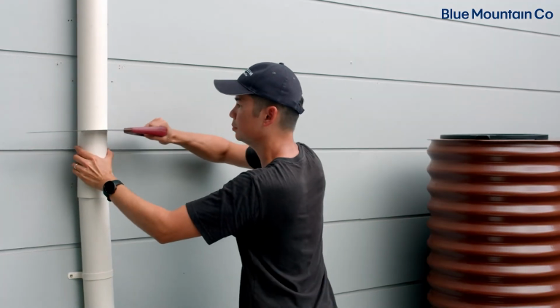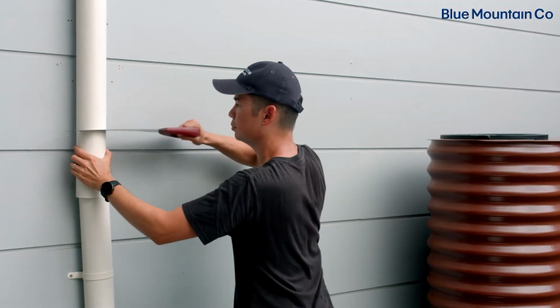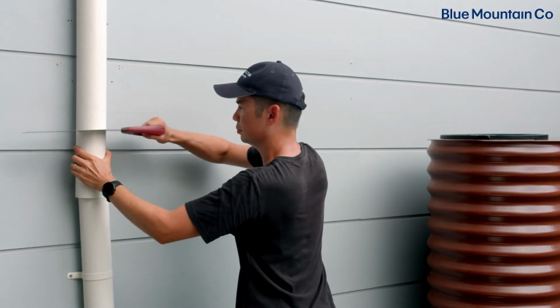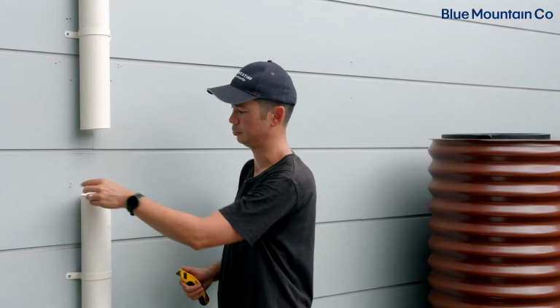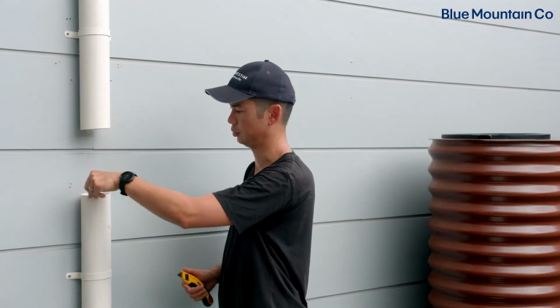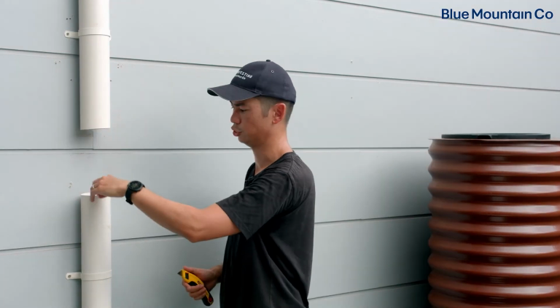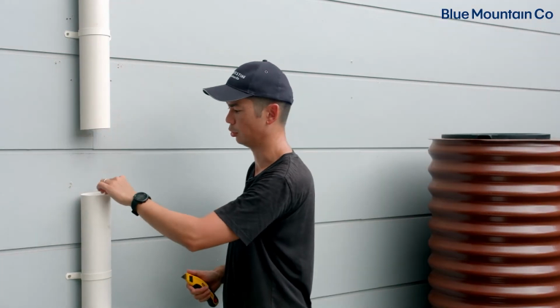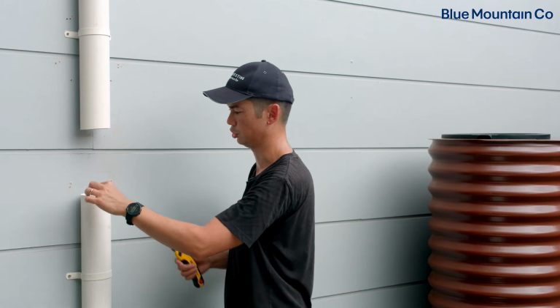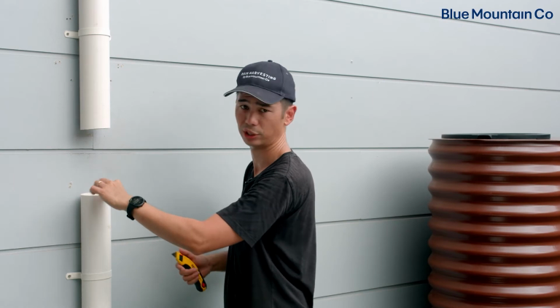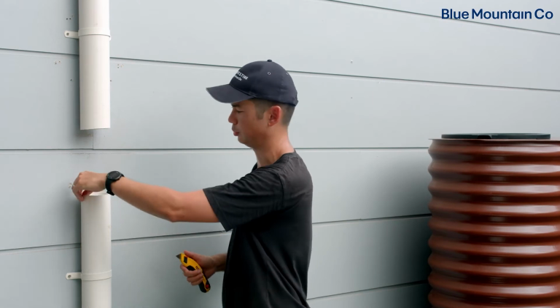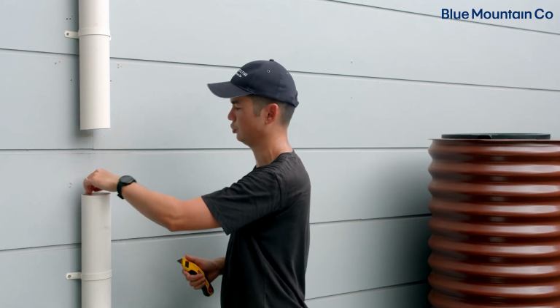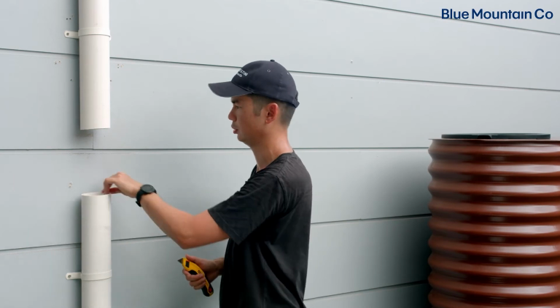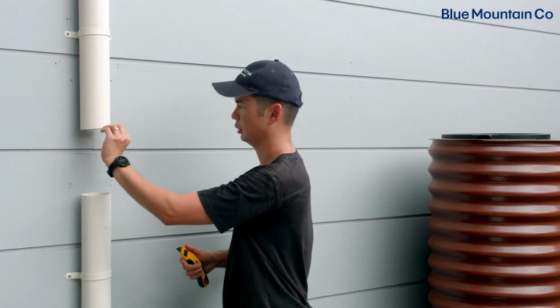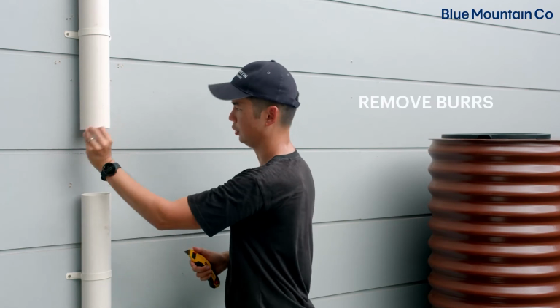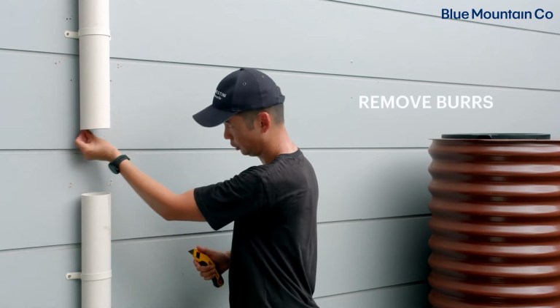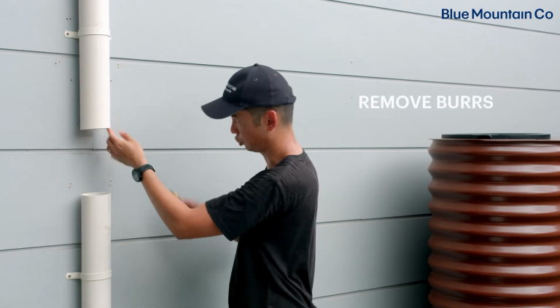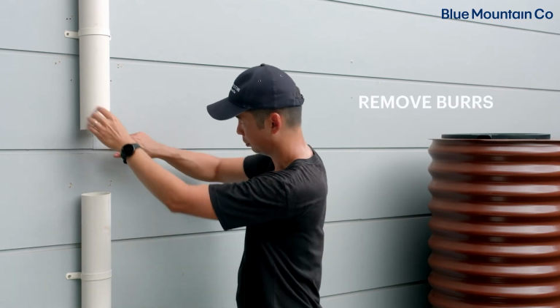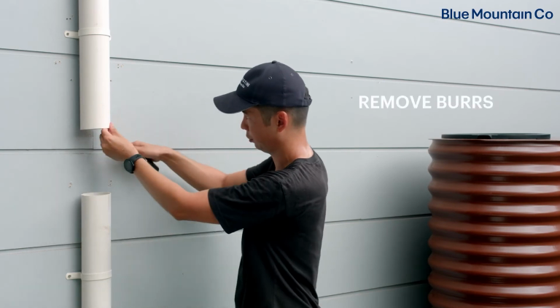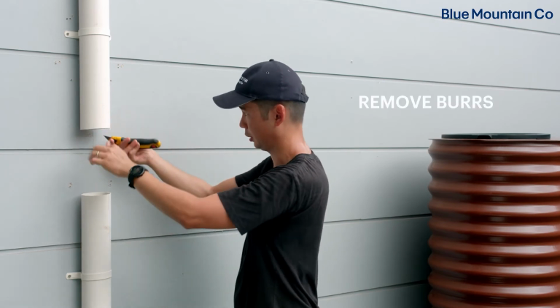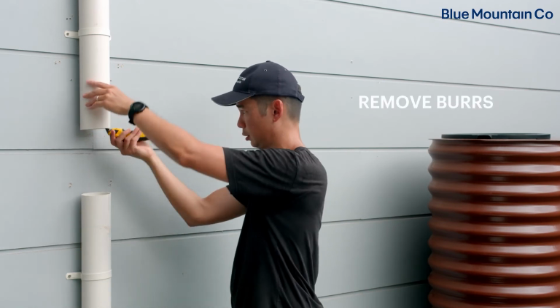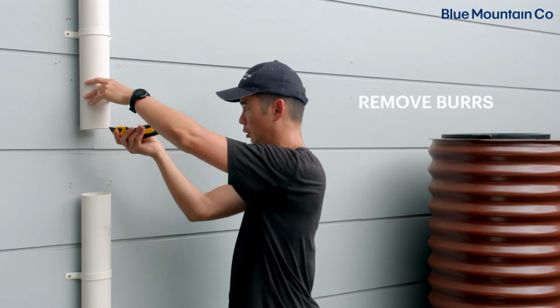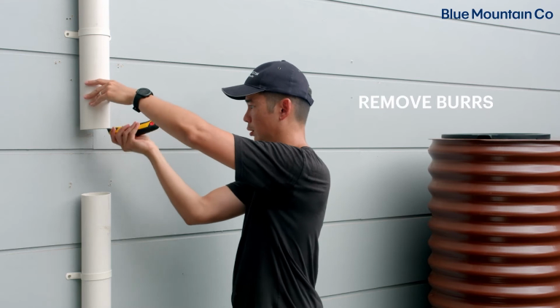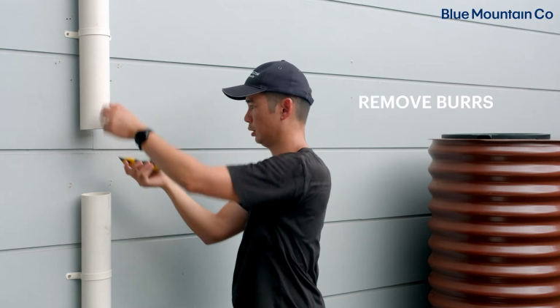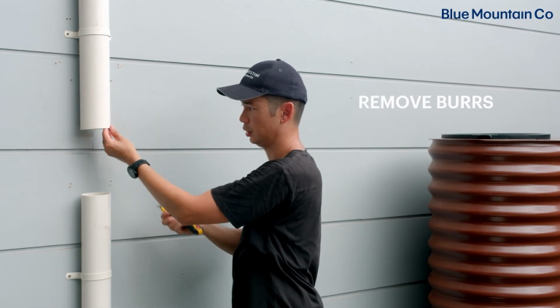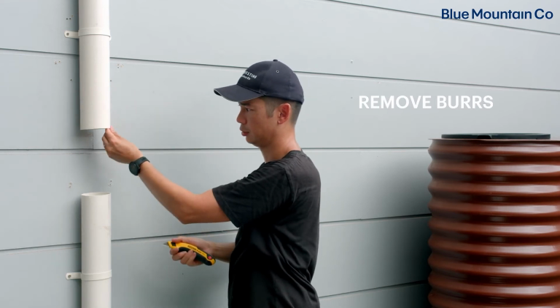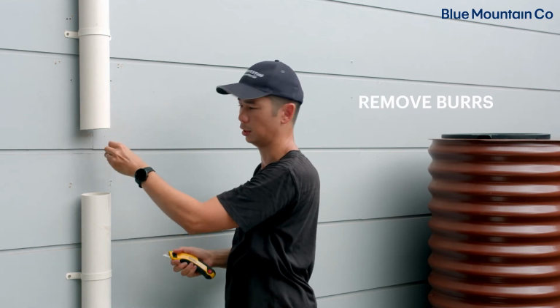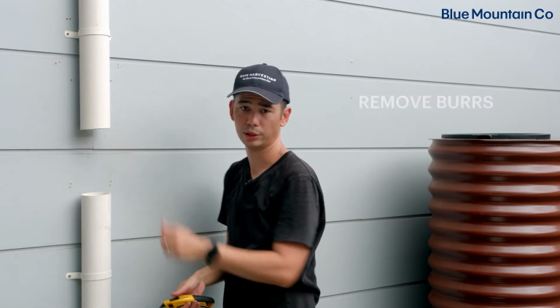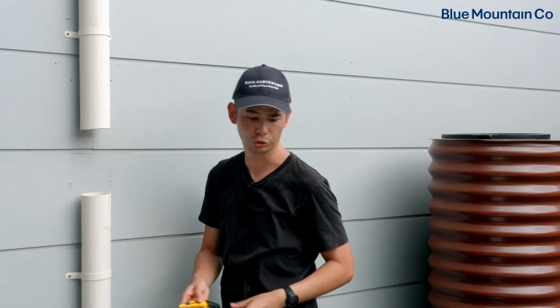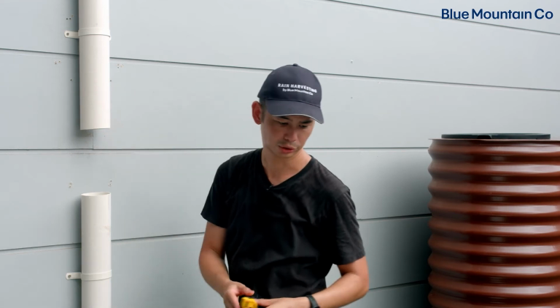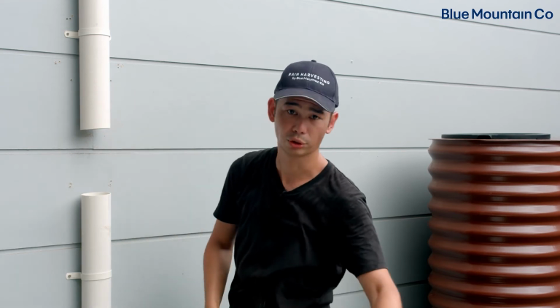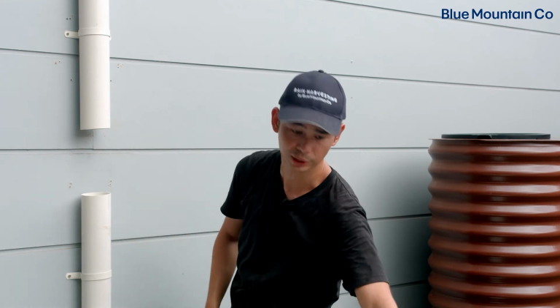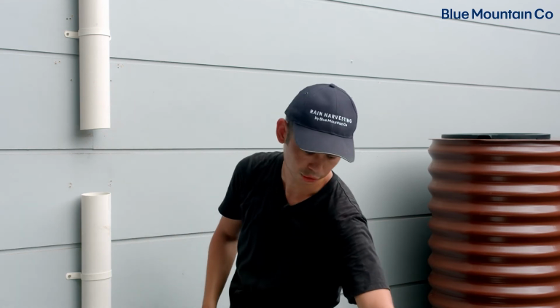Now that you've made that cut, just deburr it — if there are any loose bits of plastic hanging off the edge, just scrape them off. If you need a blade or a screwdriver to knock them off, that's fine too.